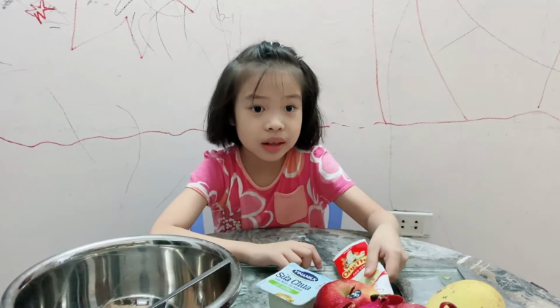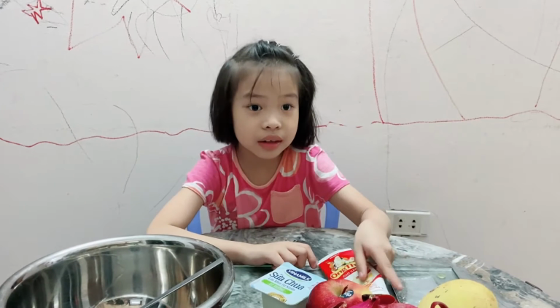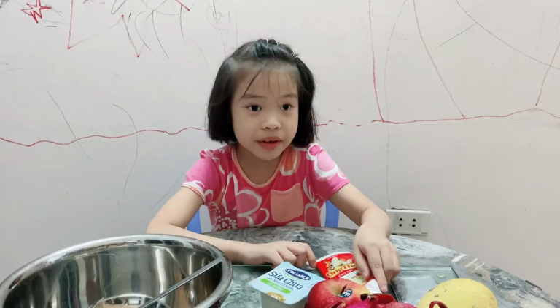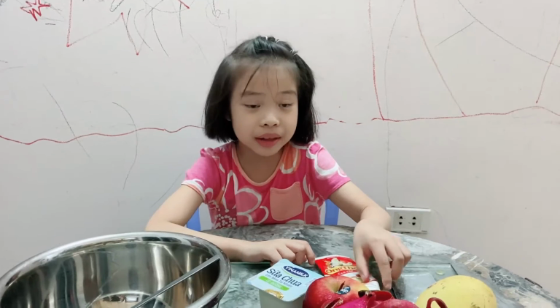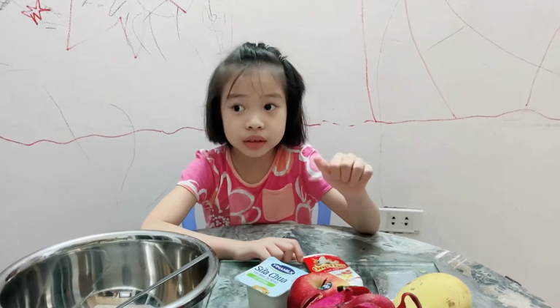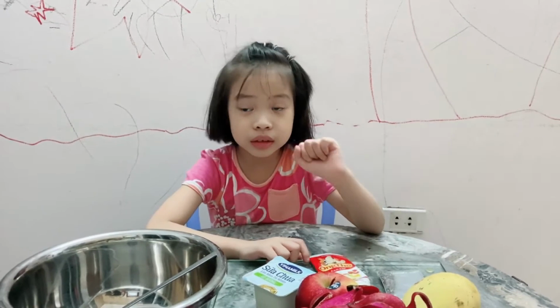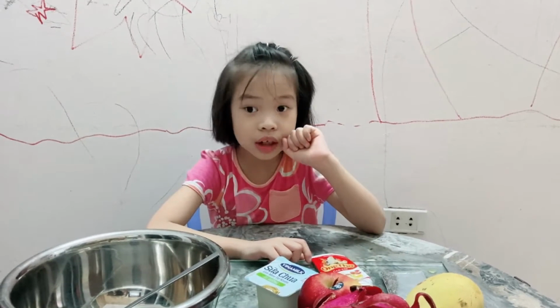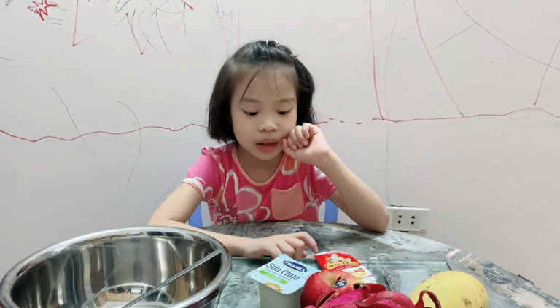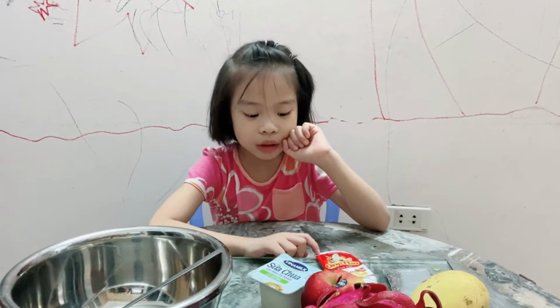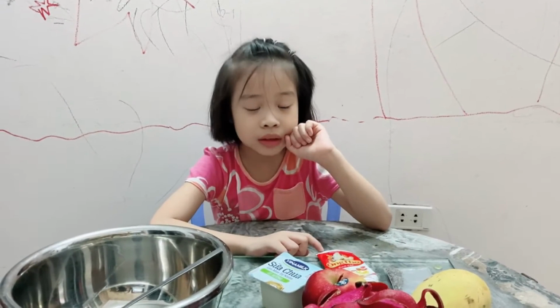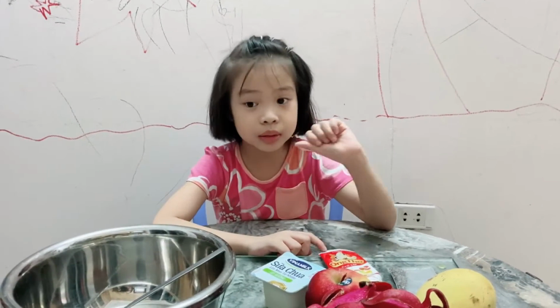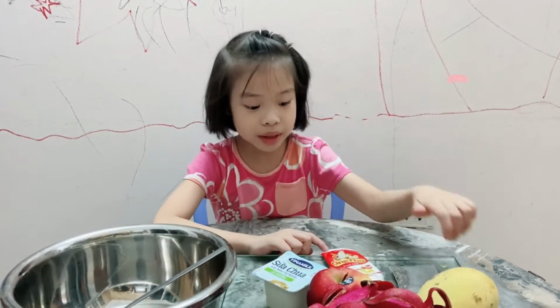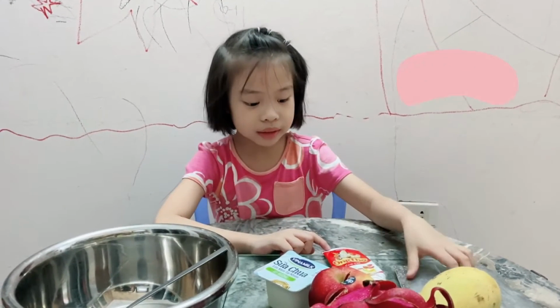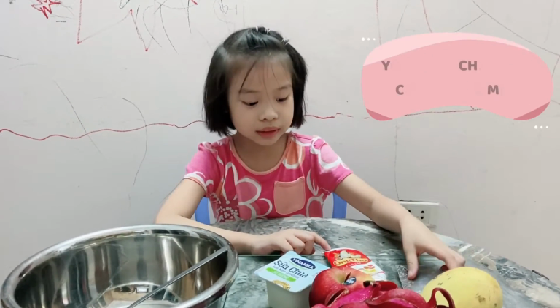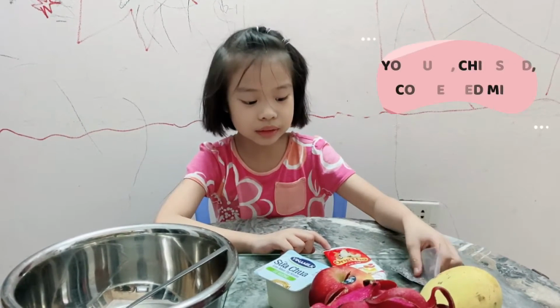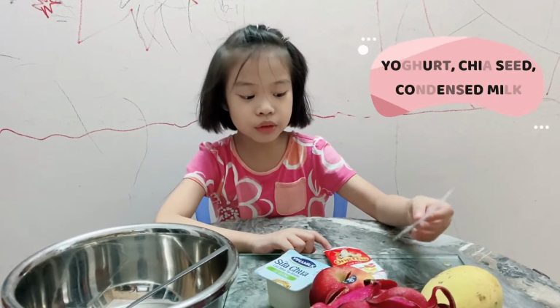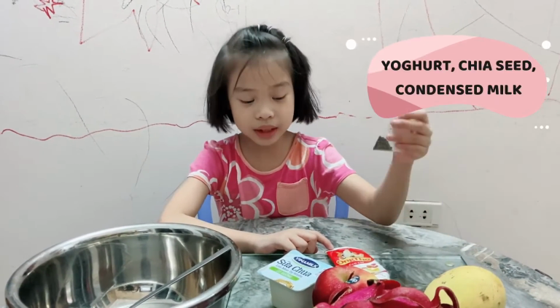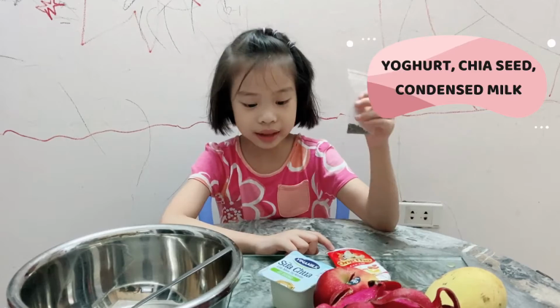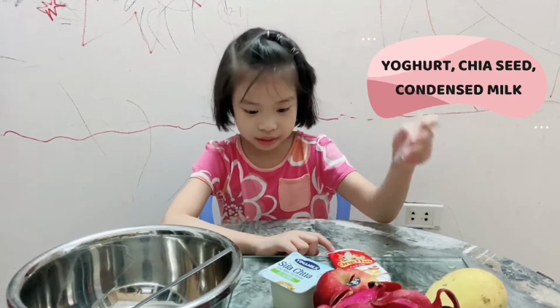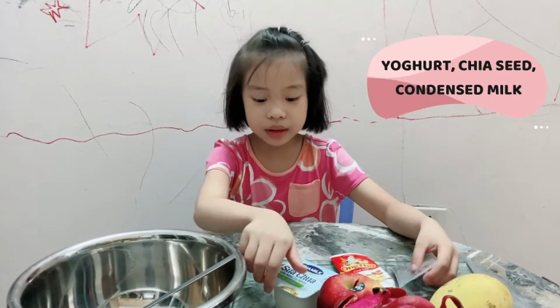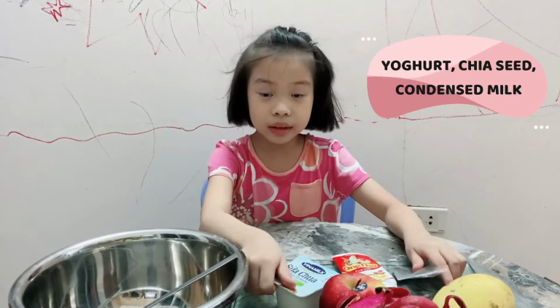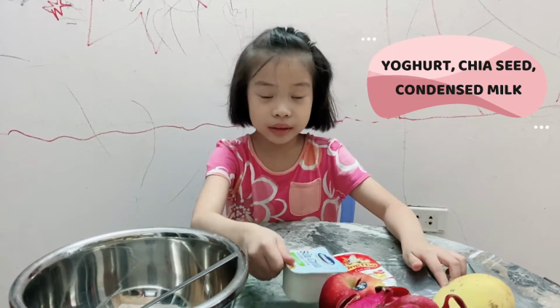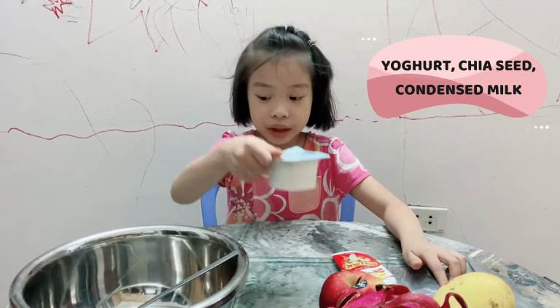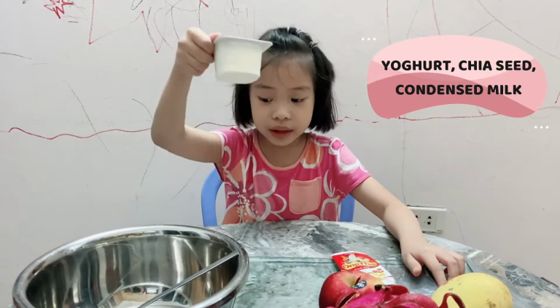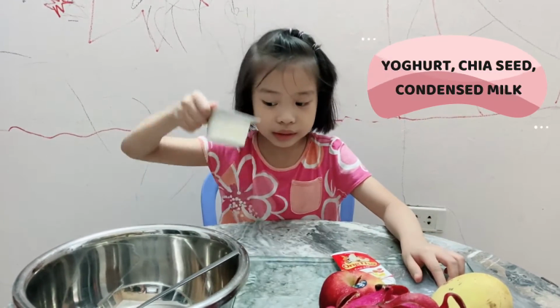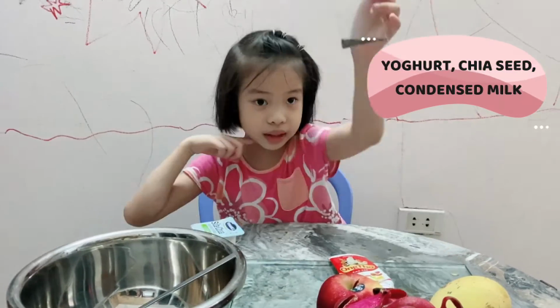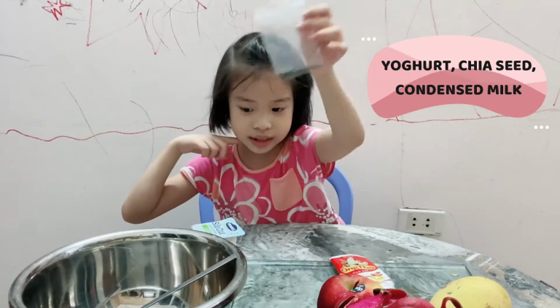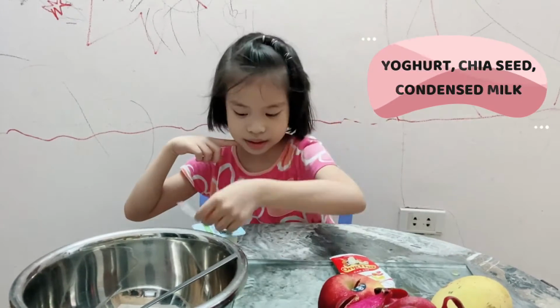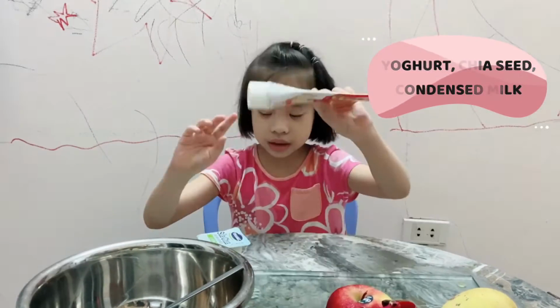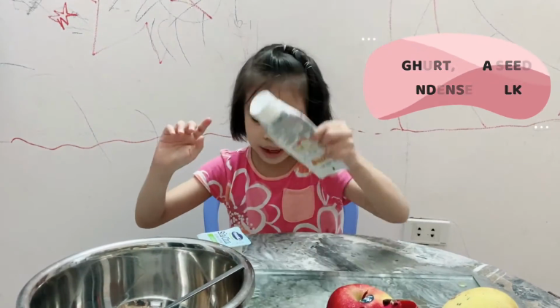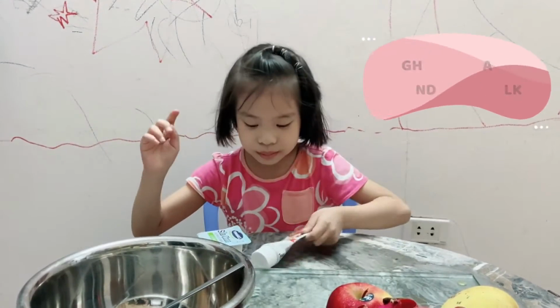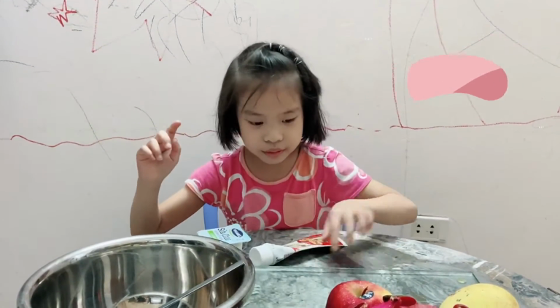Hello everyone. Today I will teach you how to make a fruit salad. First, we need yogurt. This is a good time for you.